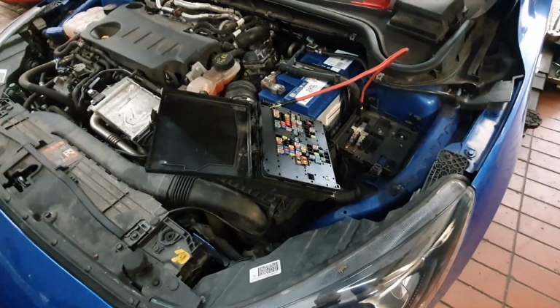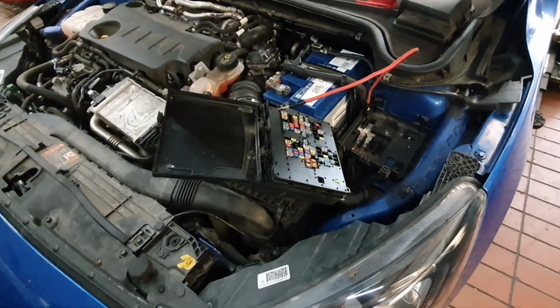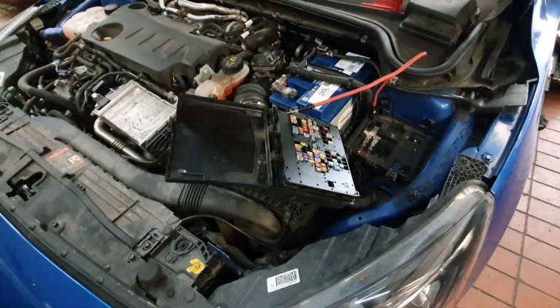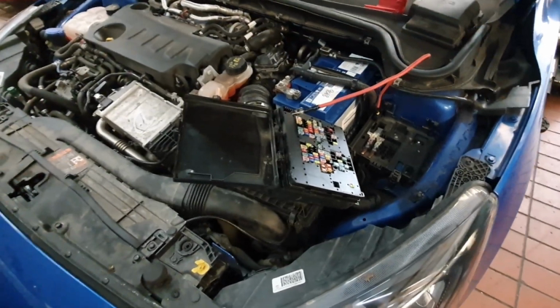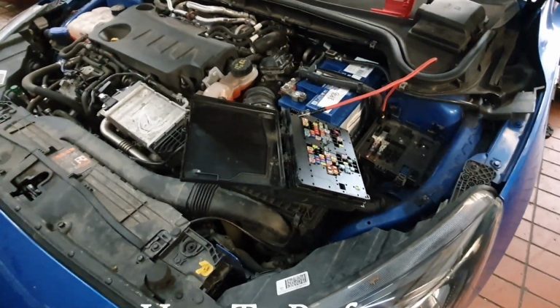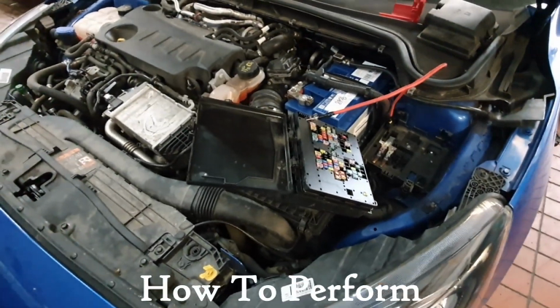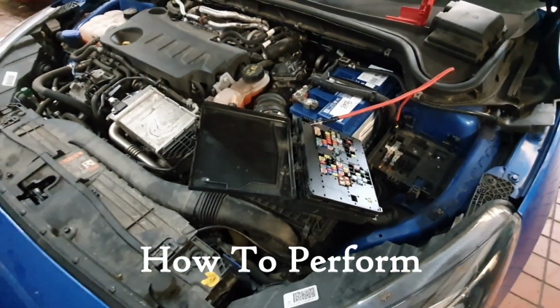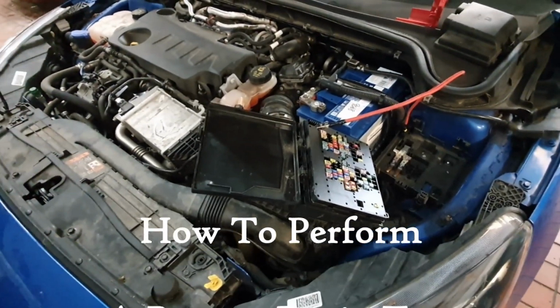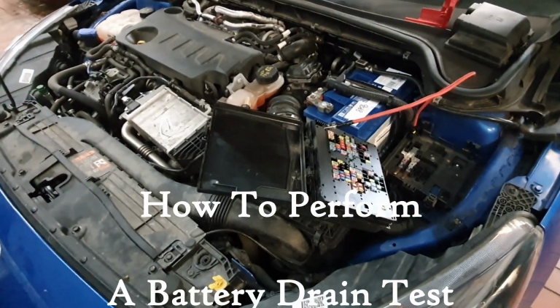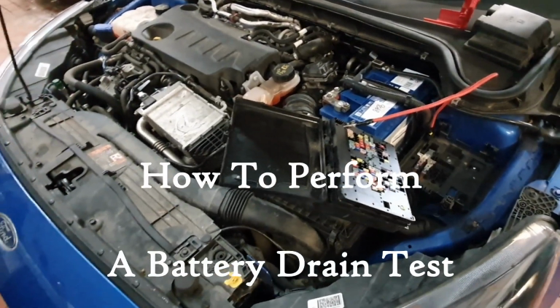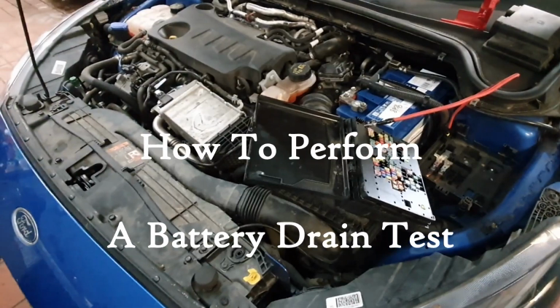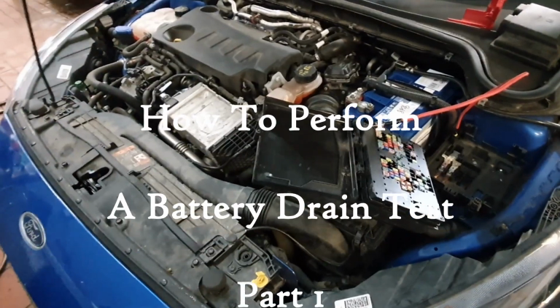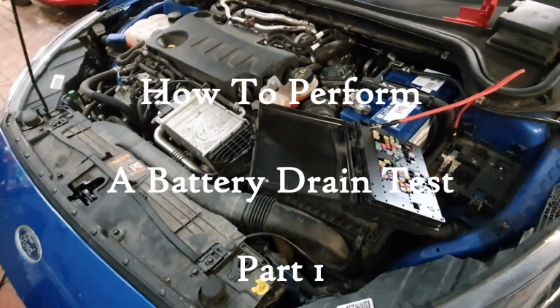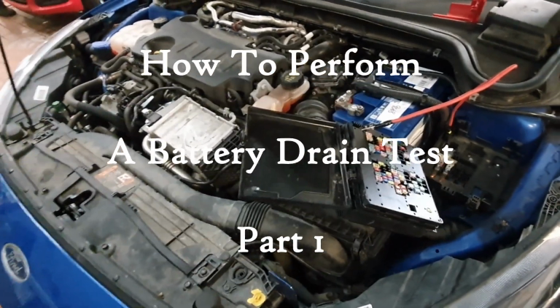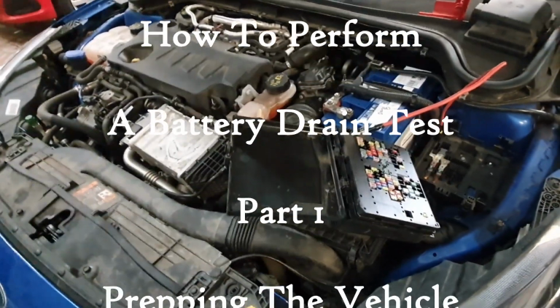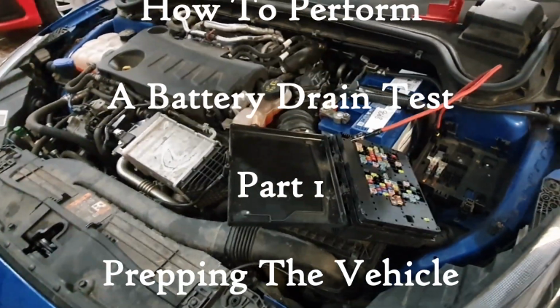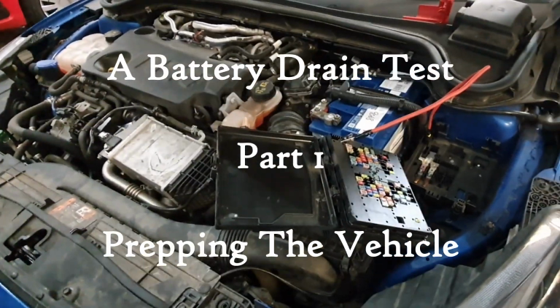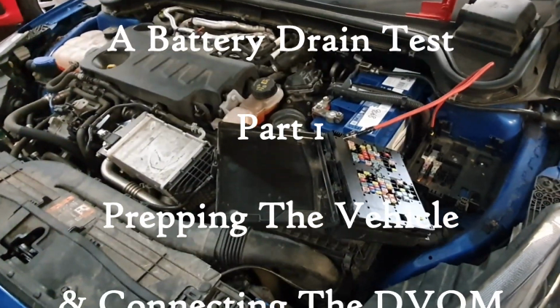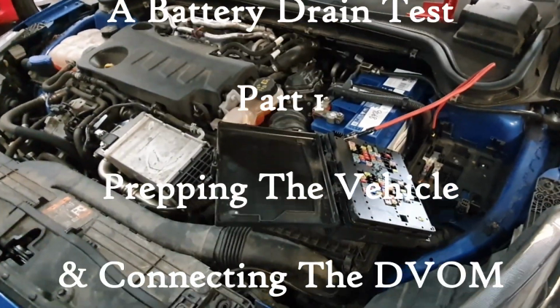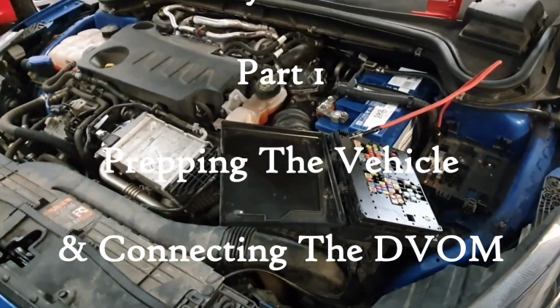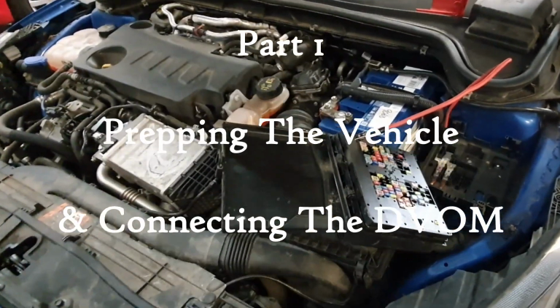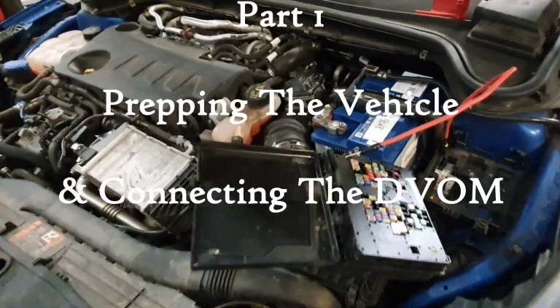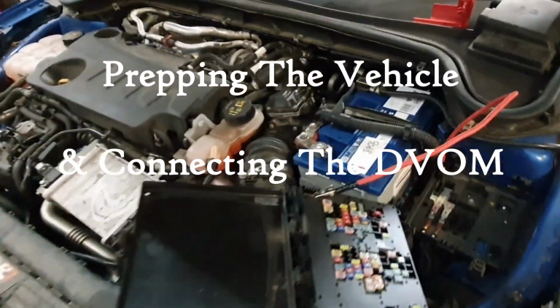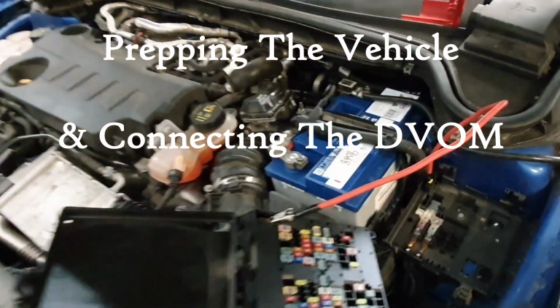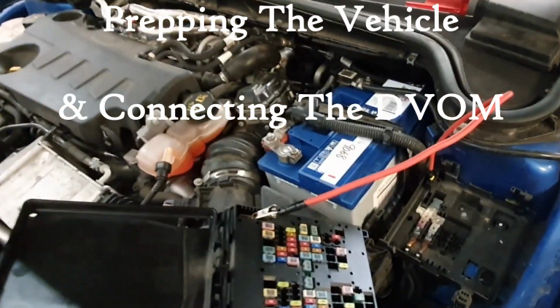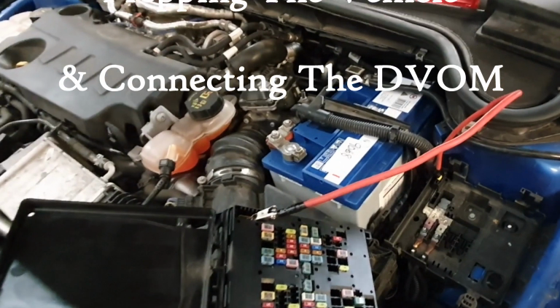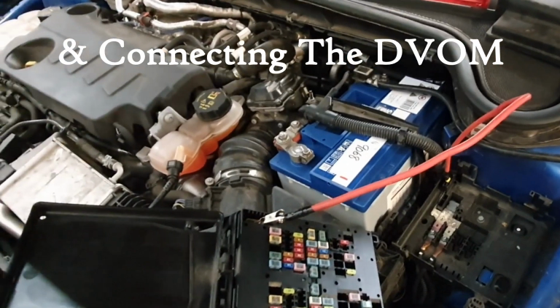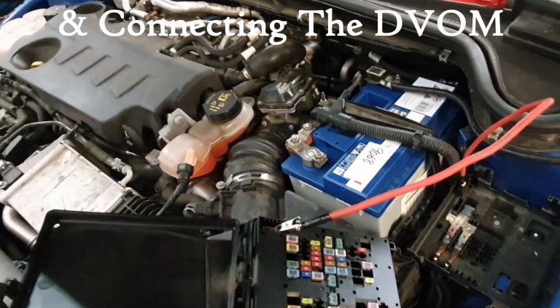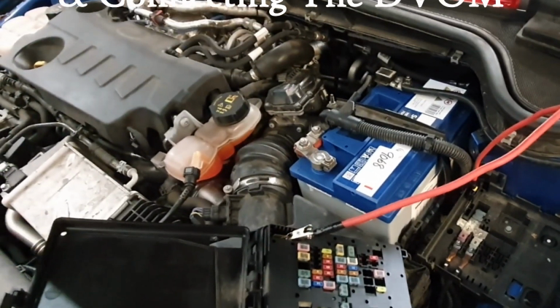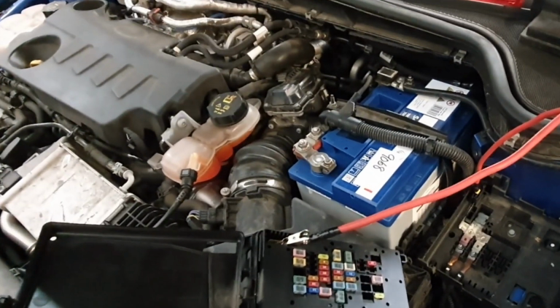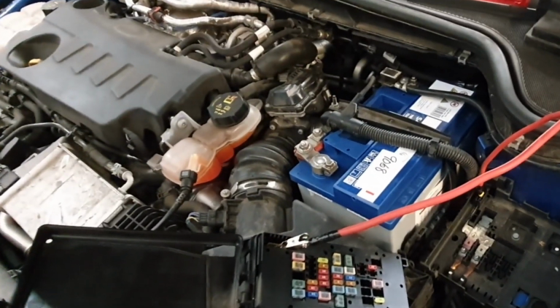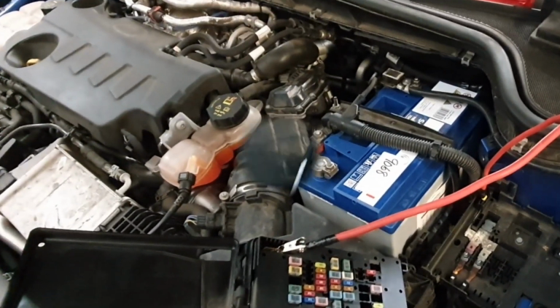Hi and welcome to Dan's Diagnostics. Today we've got a 2019 Ford Focus with a battery drain on it, and I'm going to show you my way of setting up to carry out a battery drain test. Let's crack on.